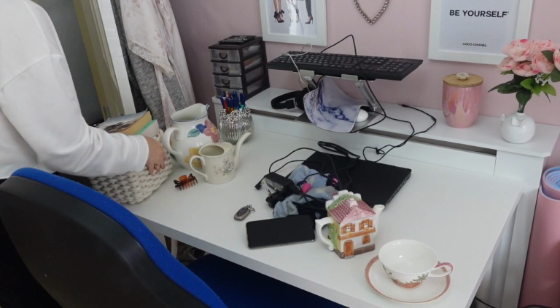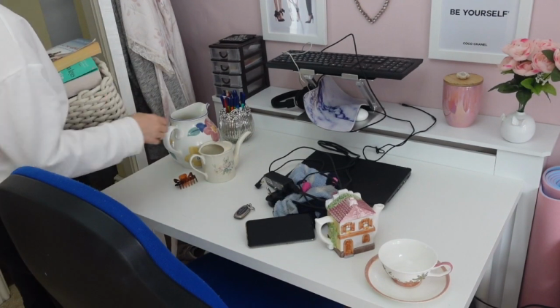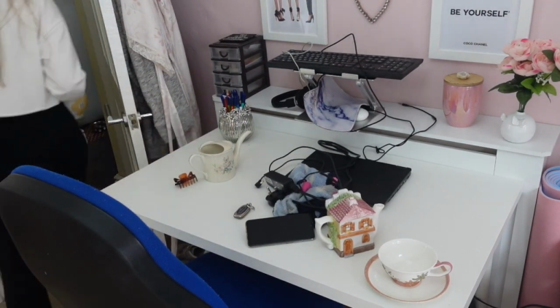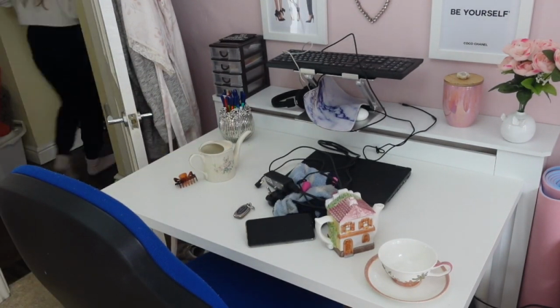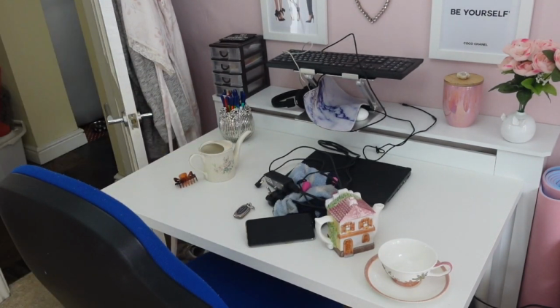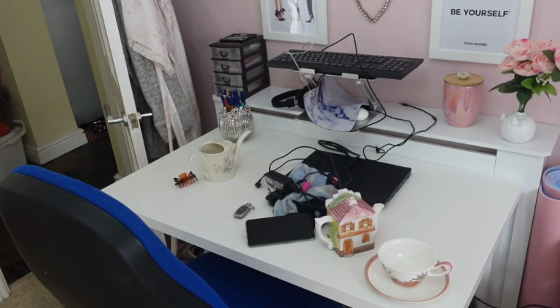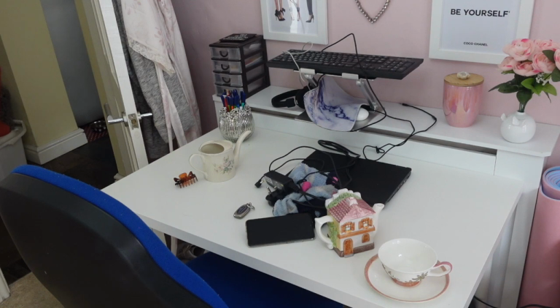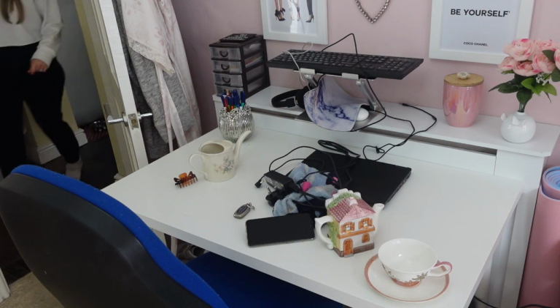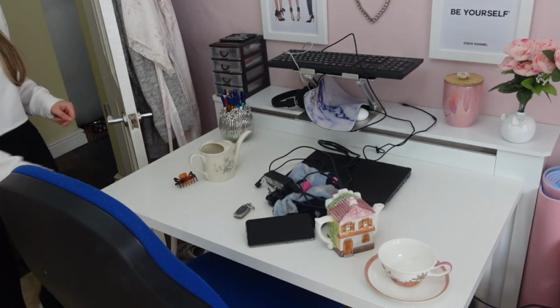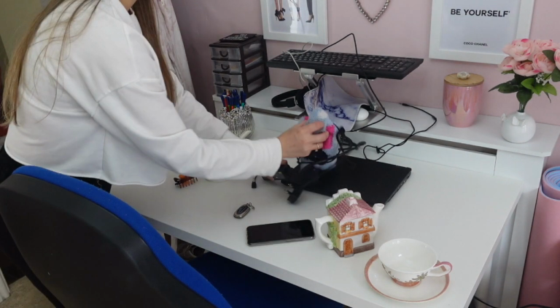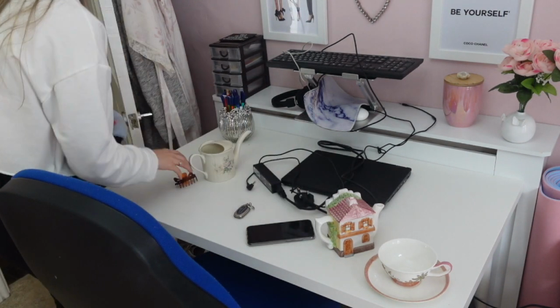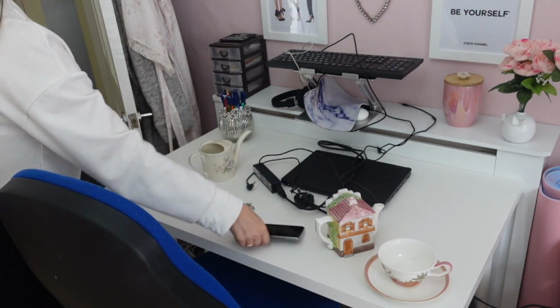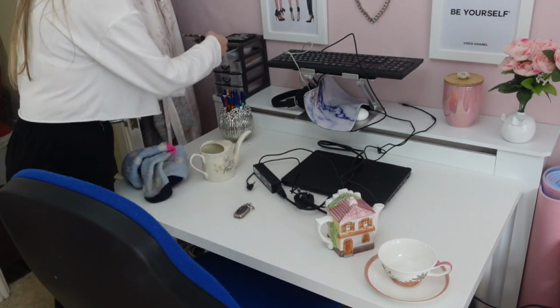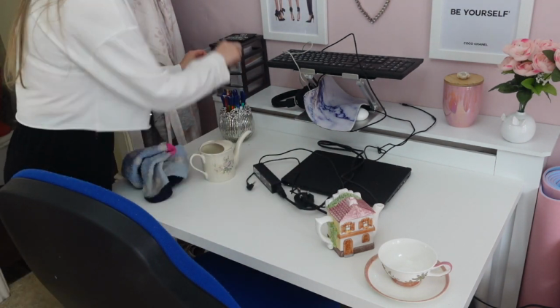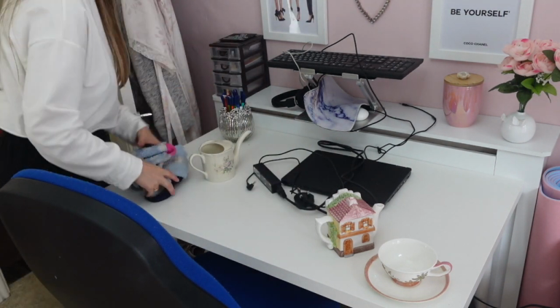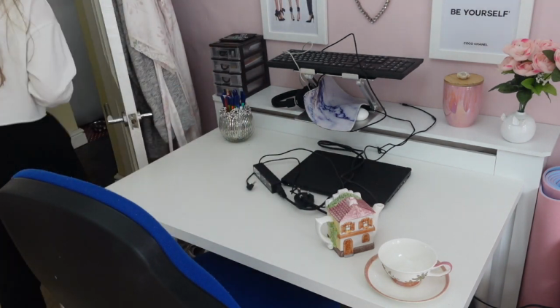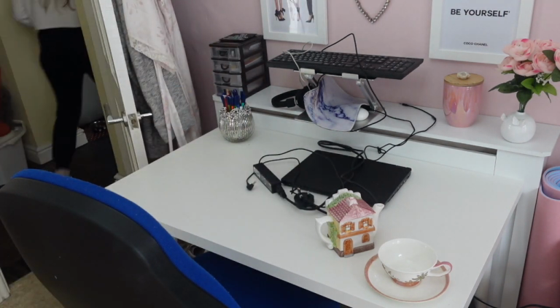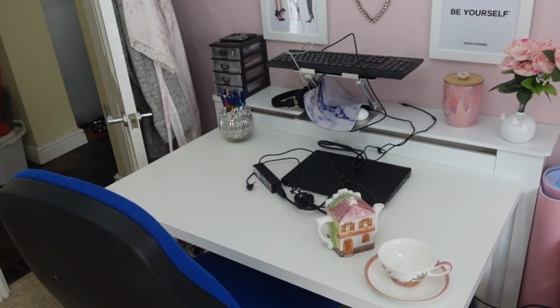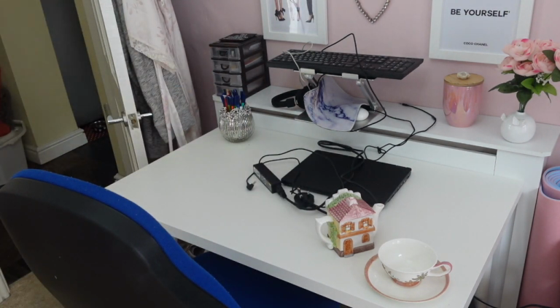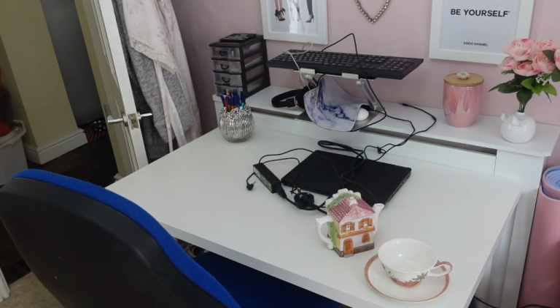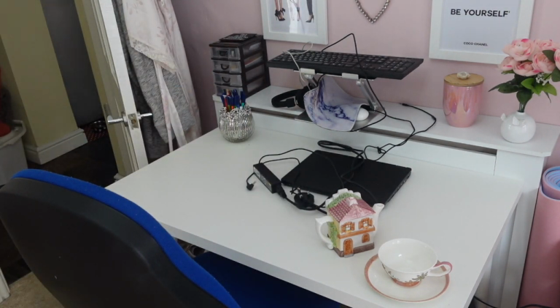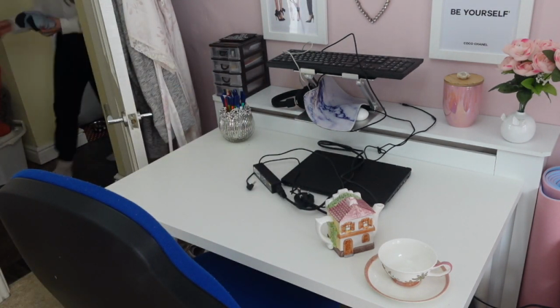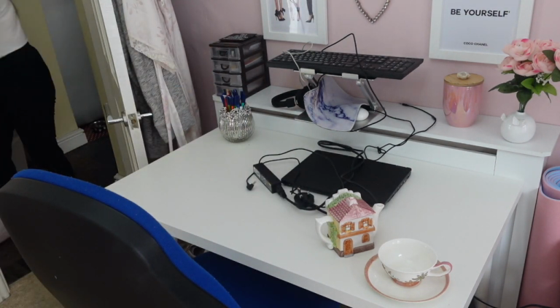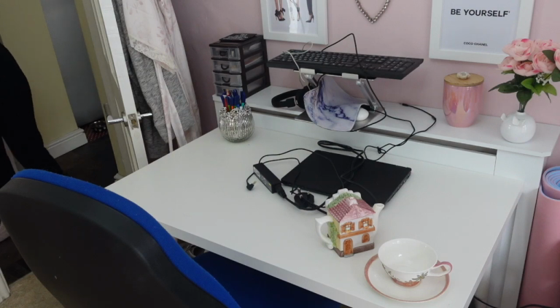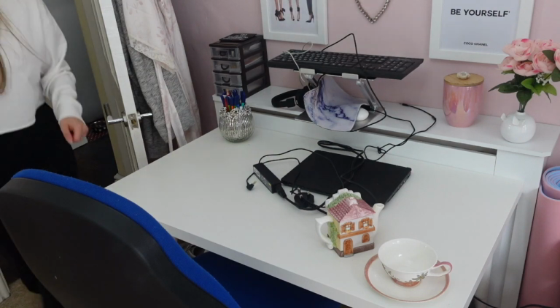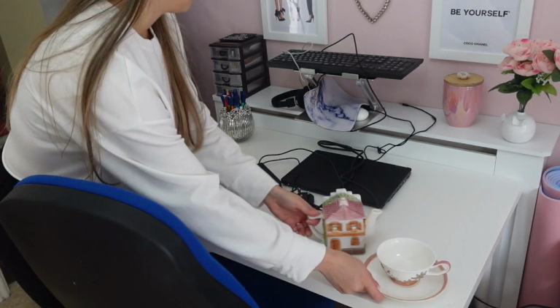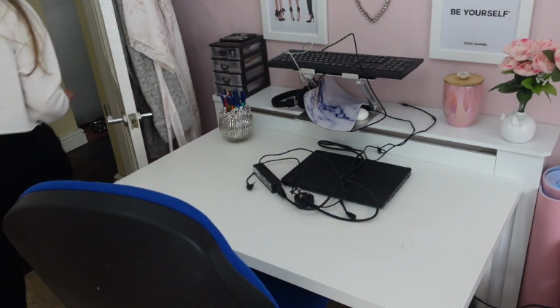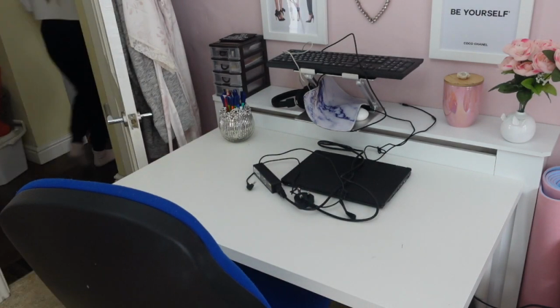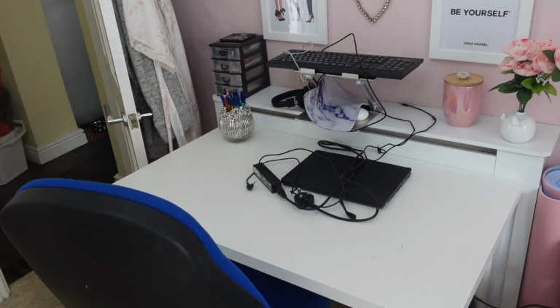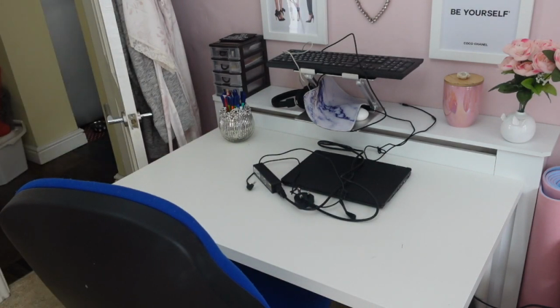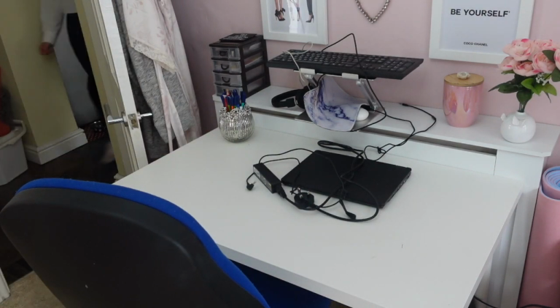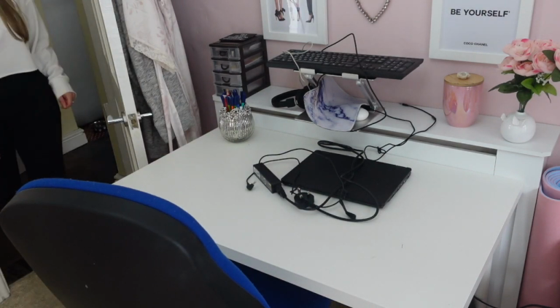Next I'm just moving on to my desk, so I'm just putting everything where it should be and then giving the desk a good clean with pledge duster and then my pink stuff.